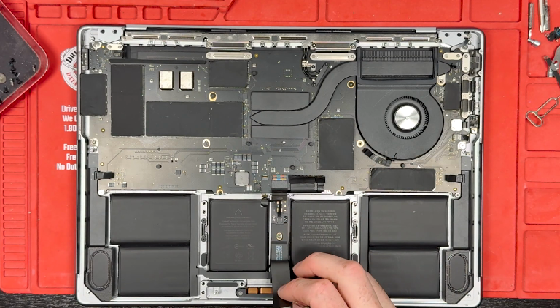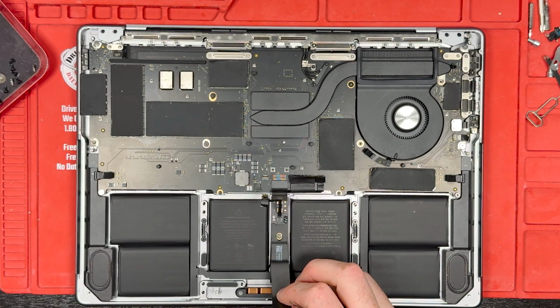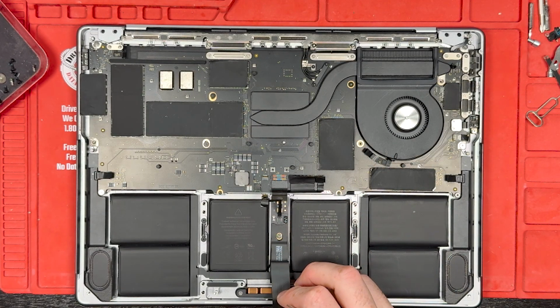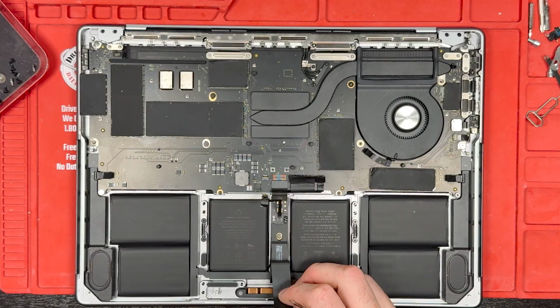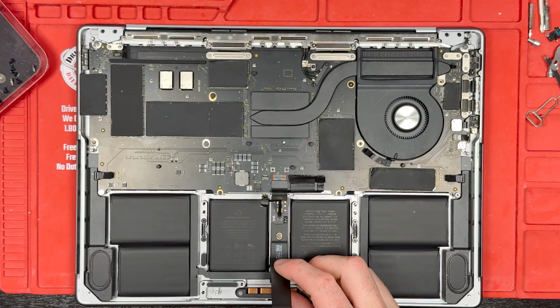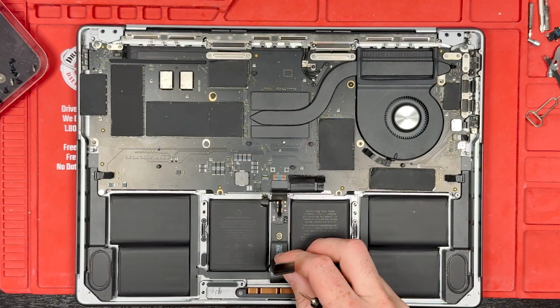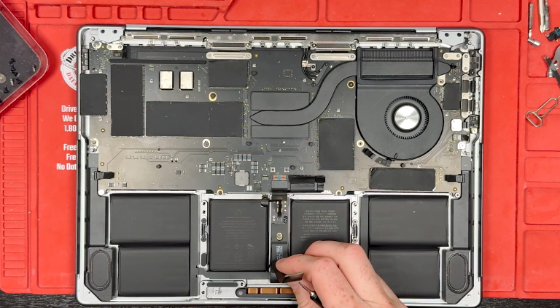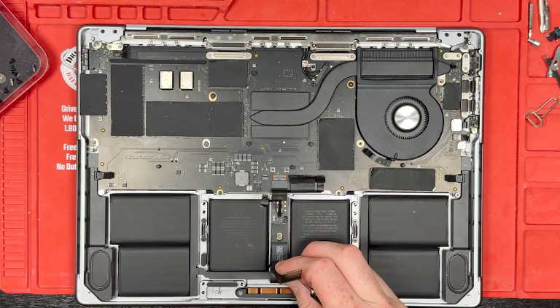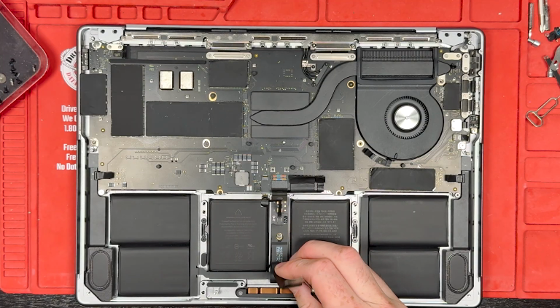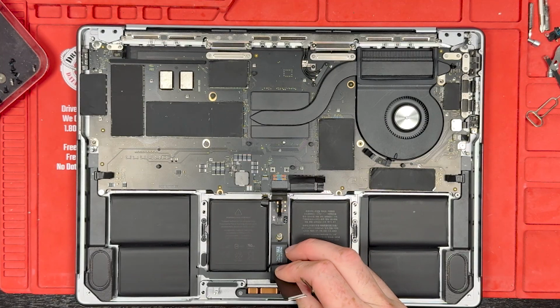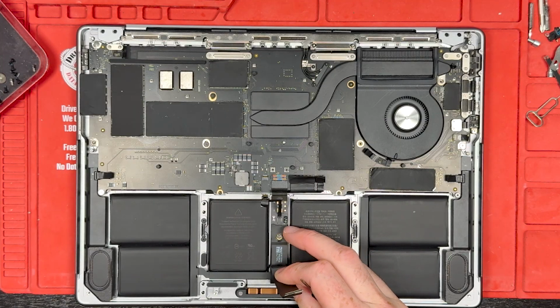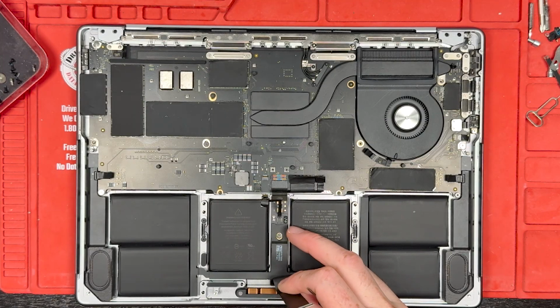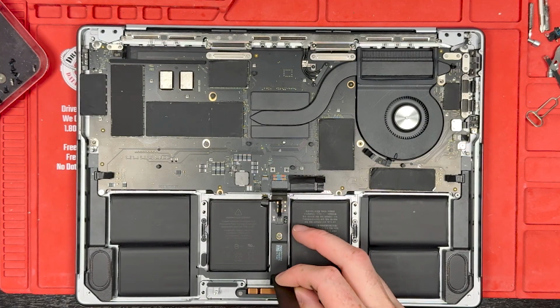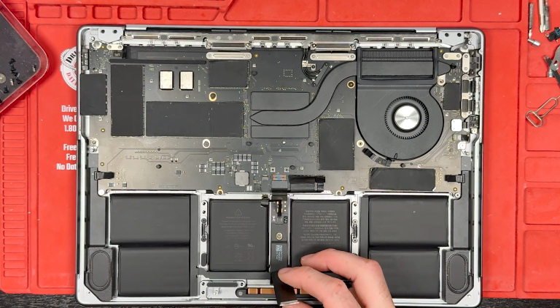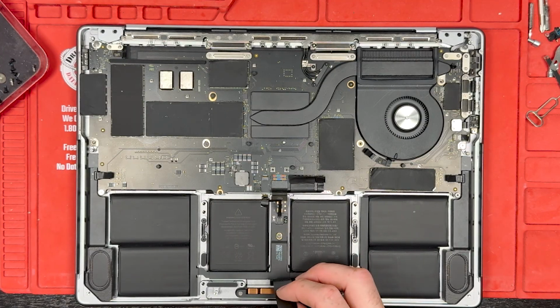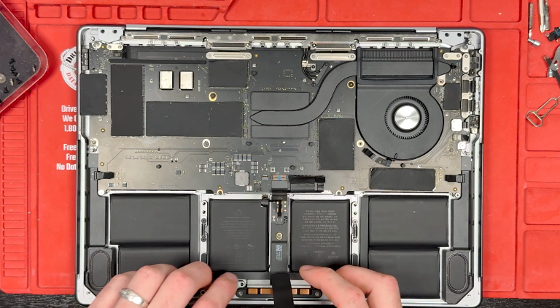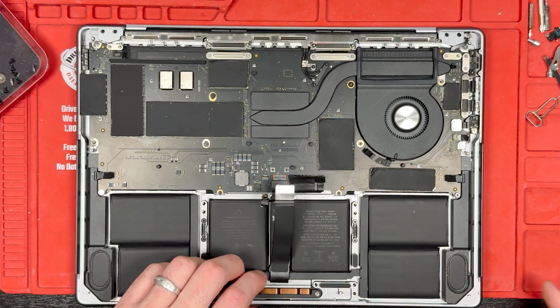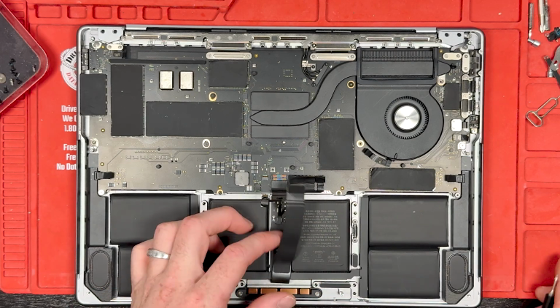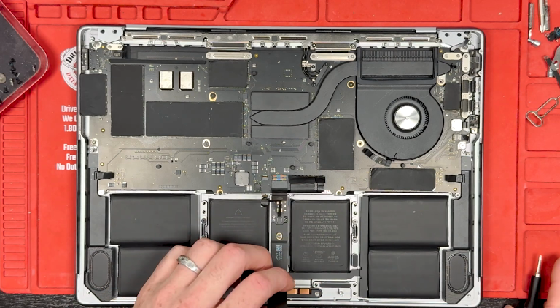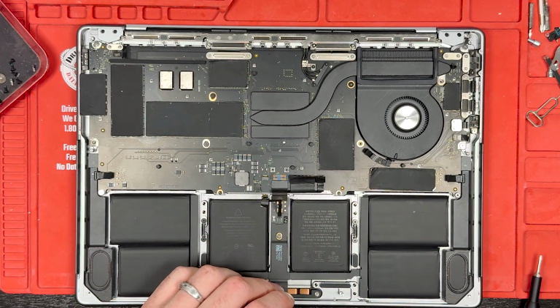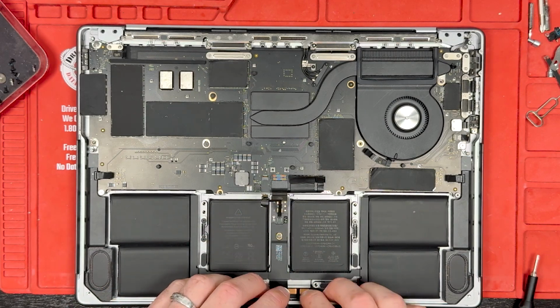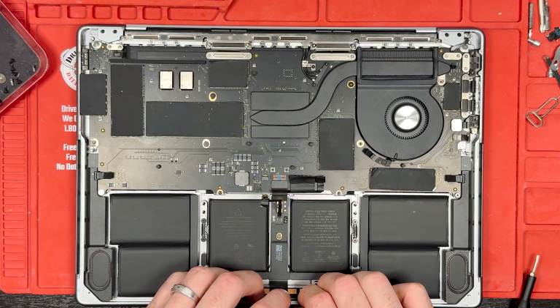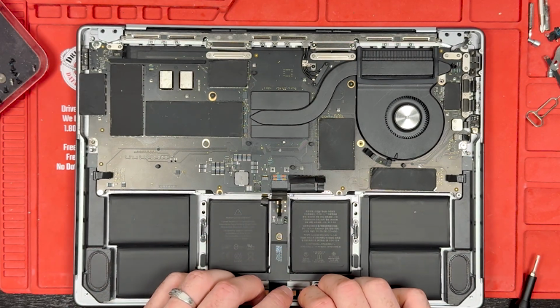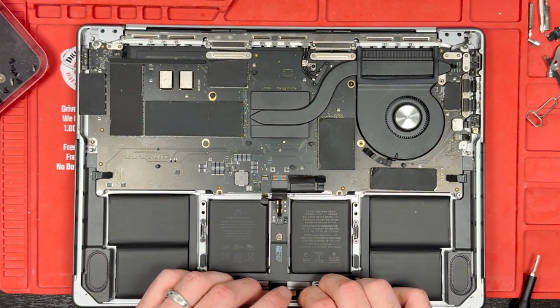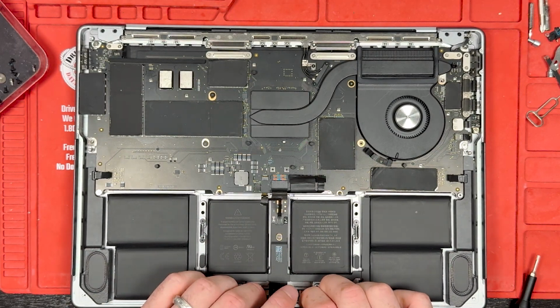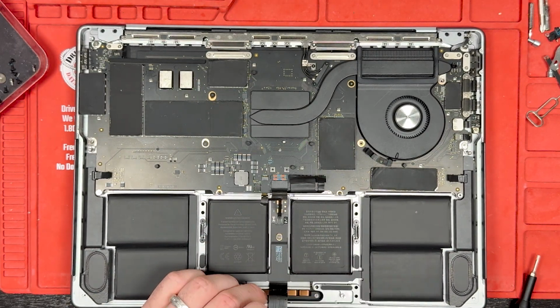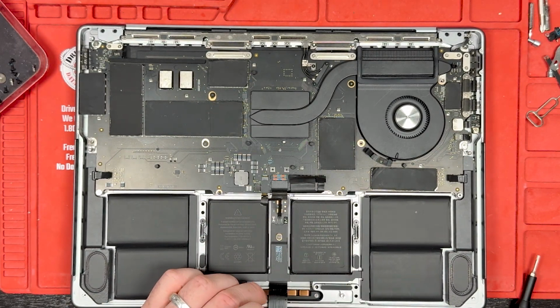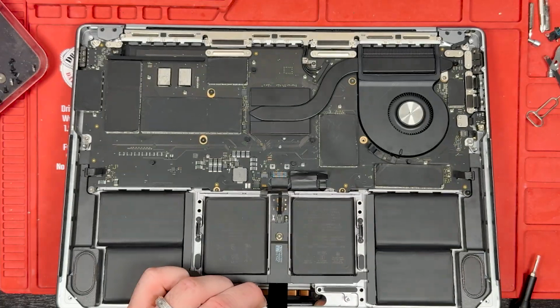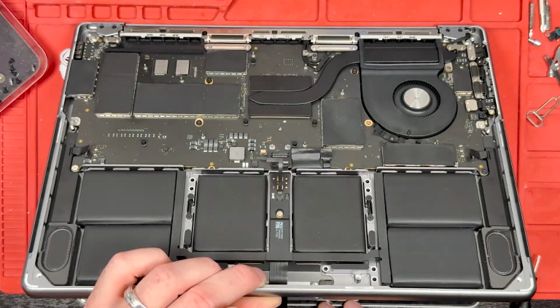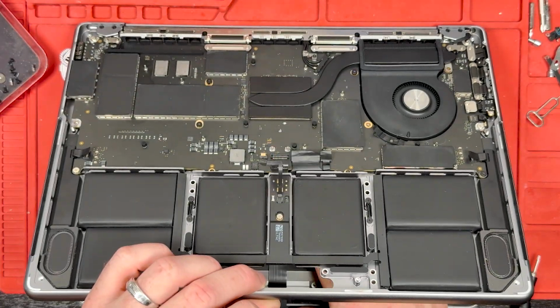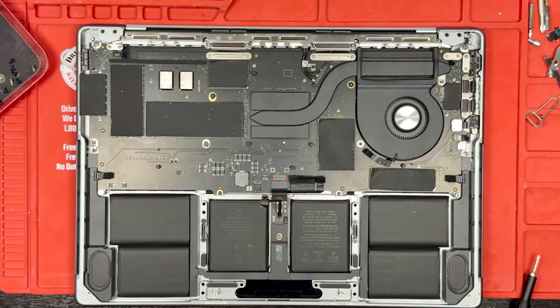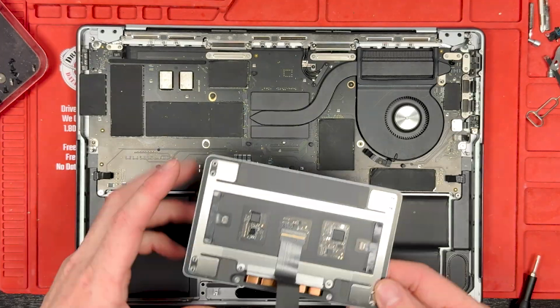We got the screws removed. Now pull on this little piece of flex cable nice and gently to pull off the trackpad connection. Then slowly lift up the screen, have the trackpad come out, grab it, and take it out.